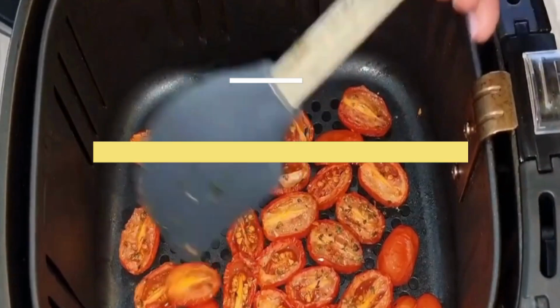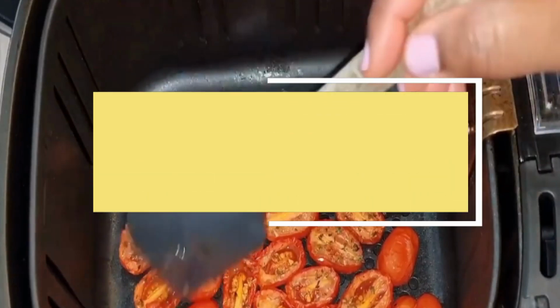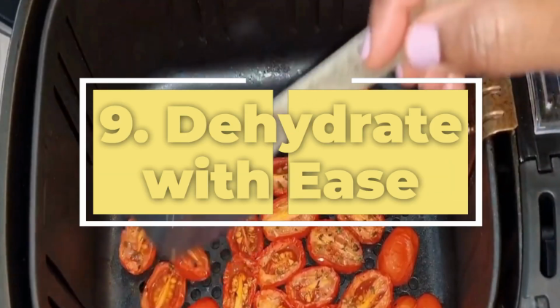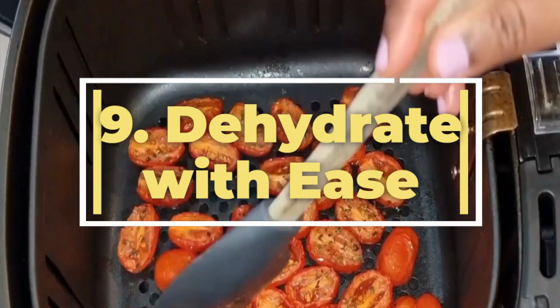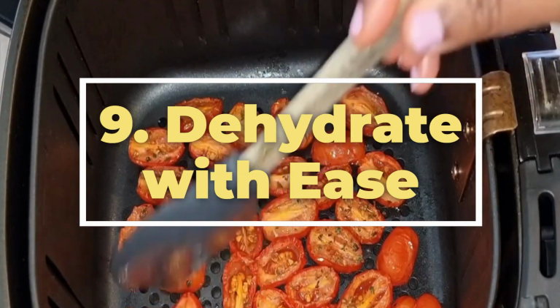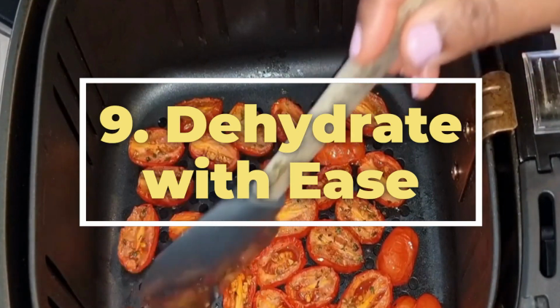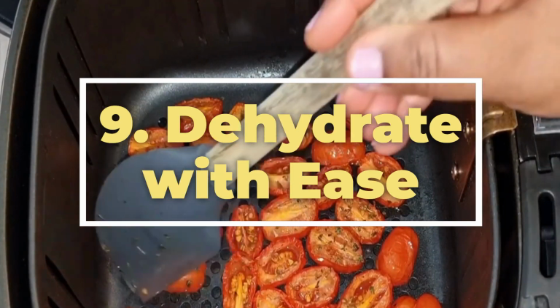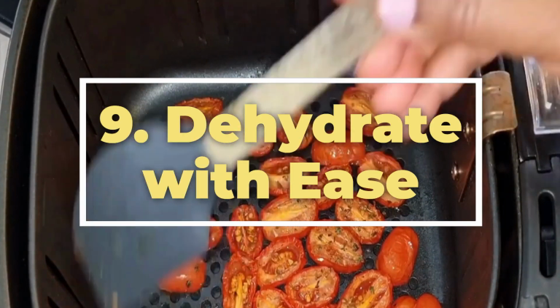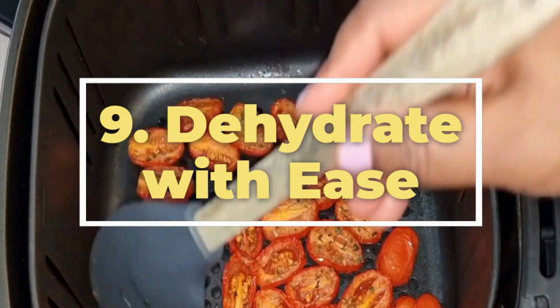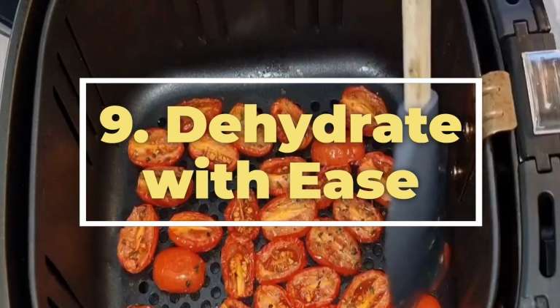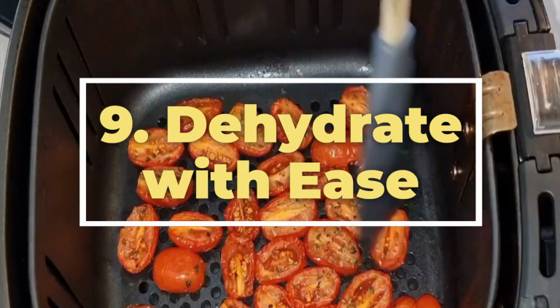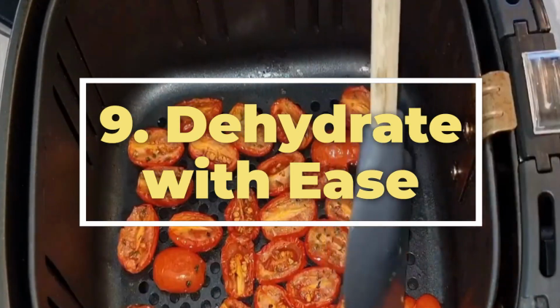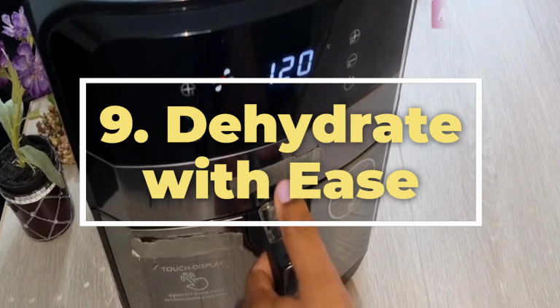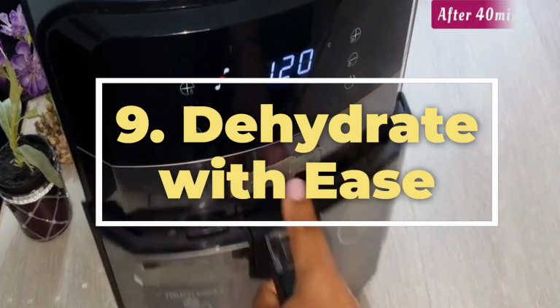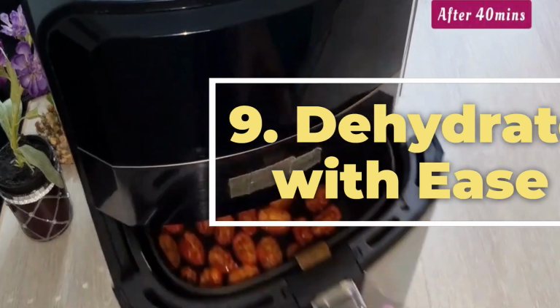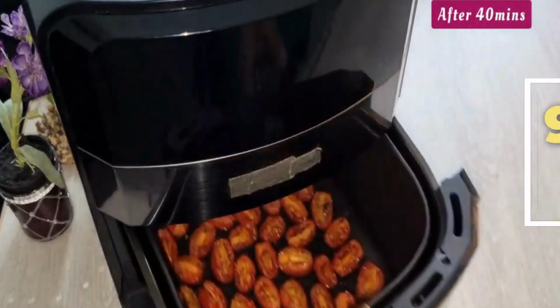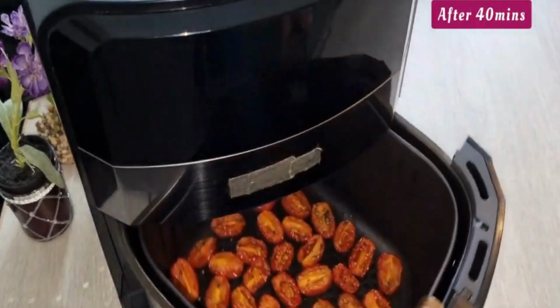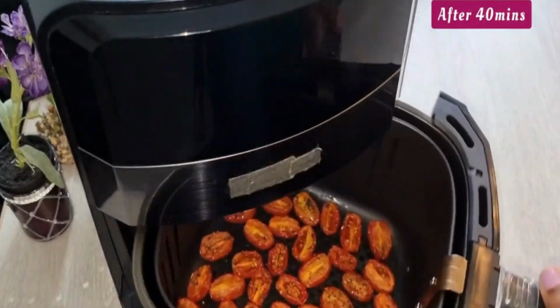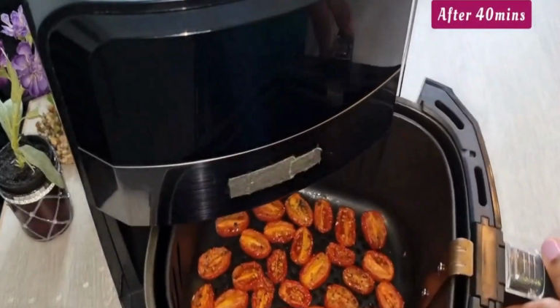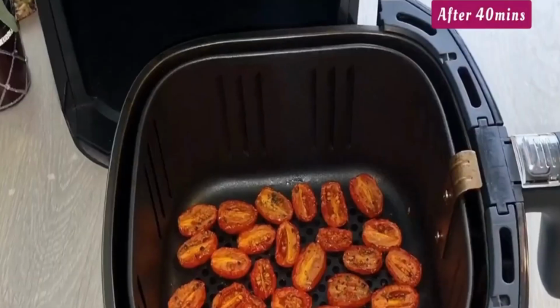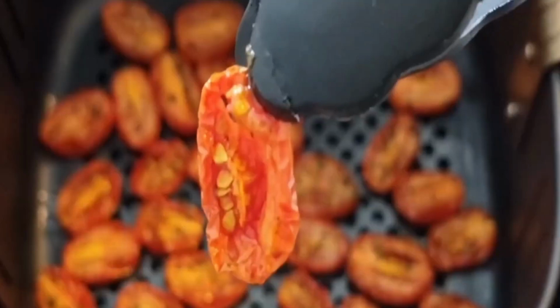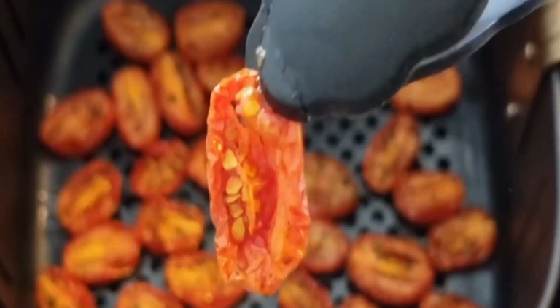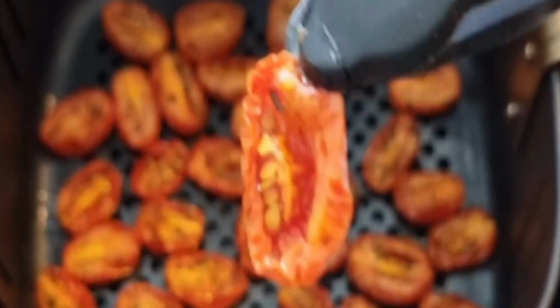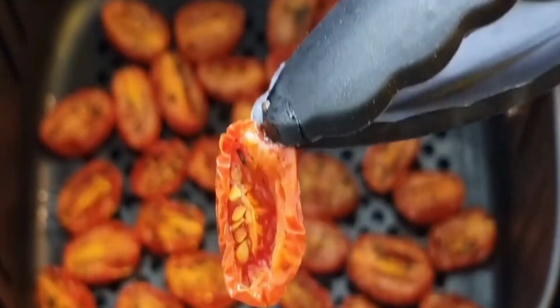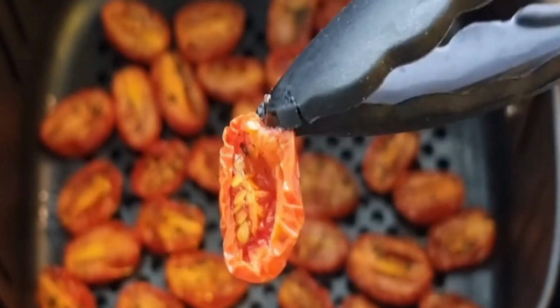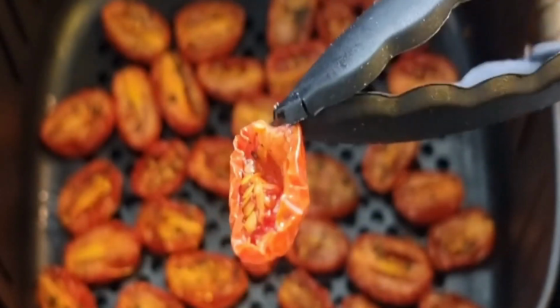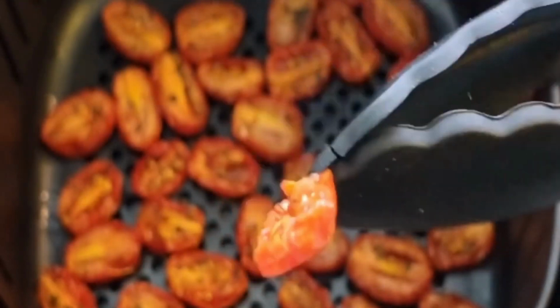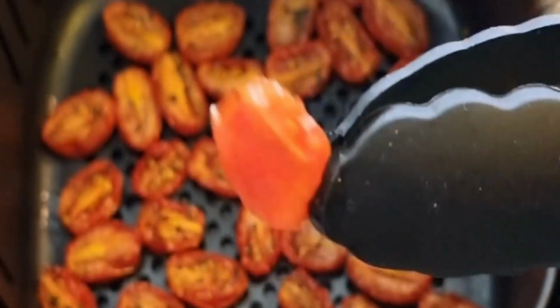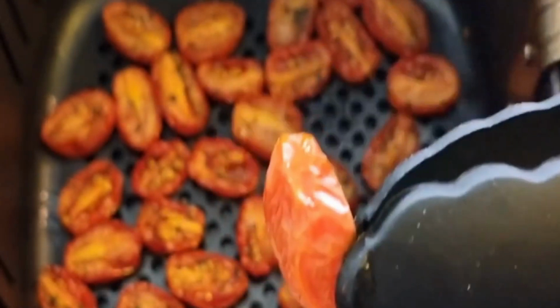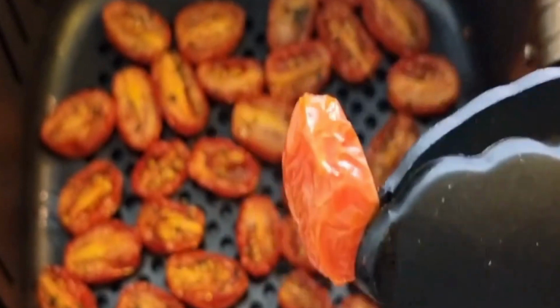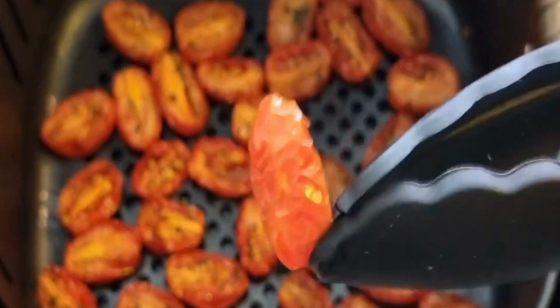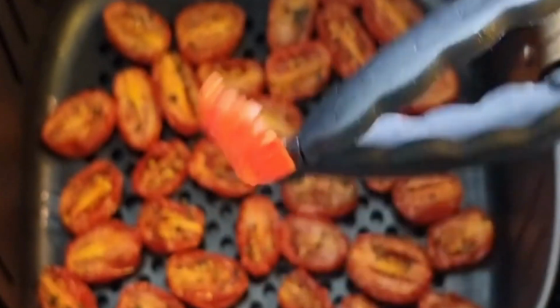9. Dehydrate with ease. Turn your air fryer into a dehydrator. Dry fruits, veggies, or even make your own jerky by using the lowest temperature setting on your air fryer.